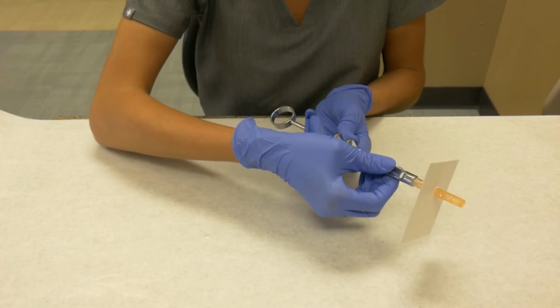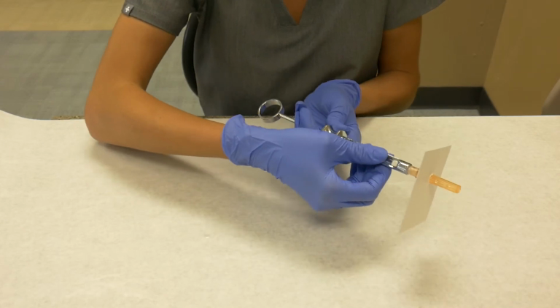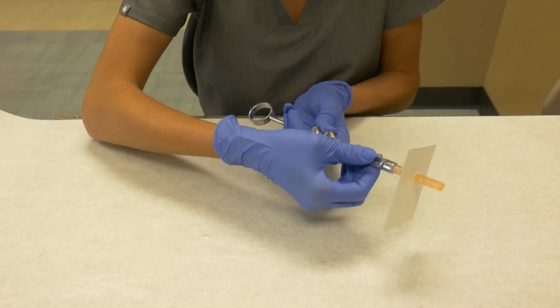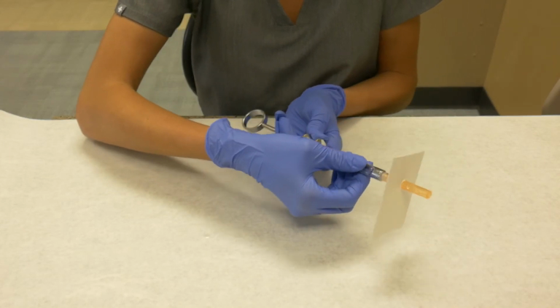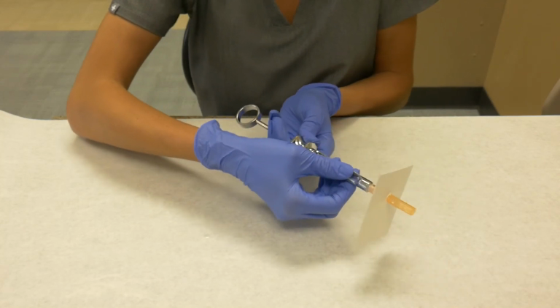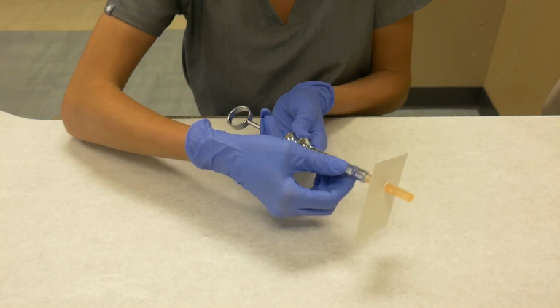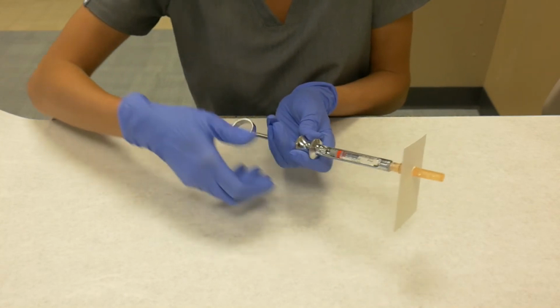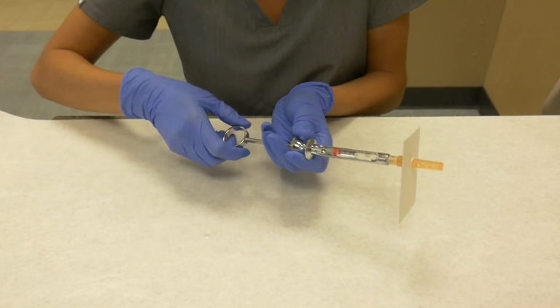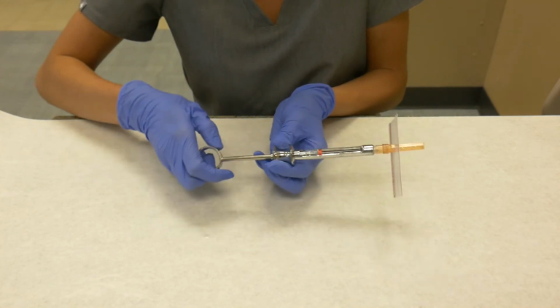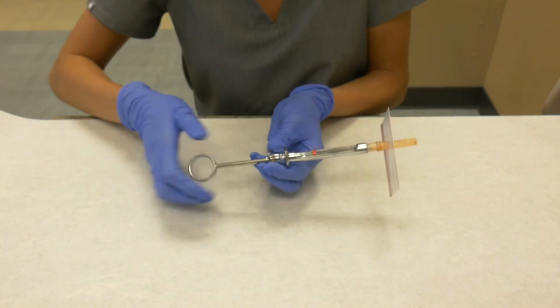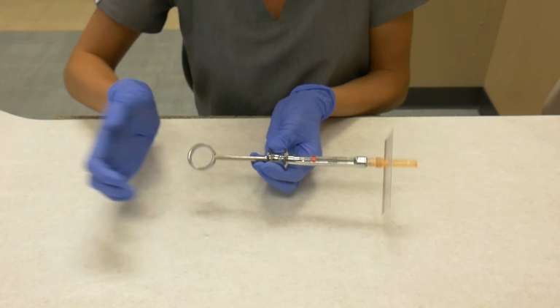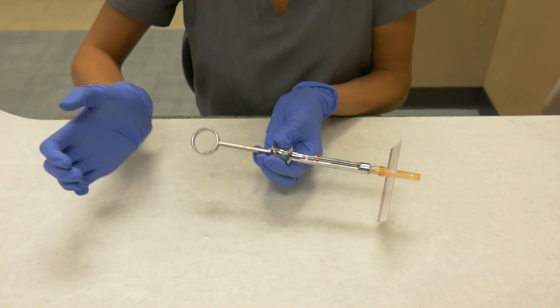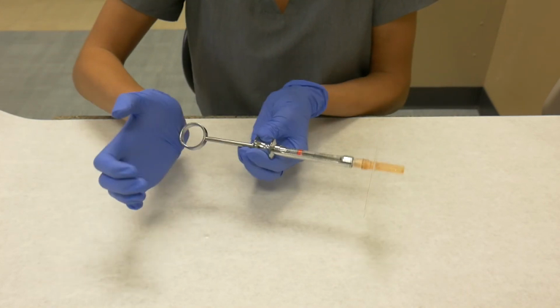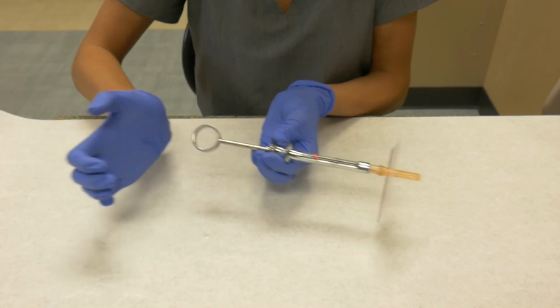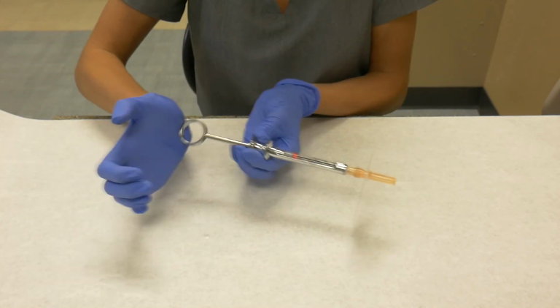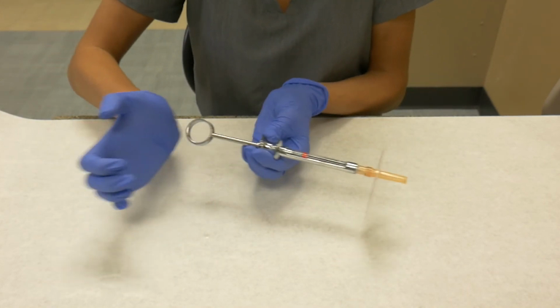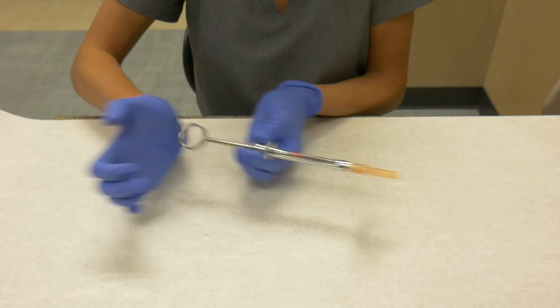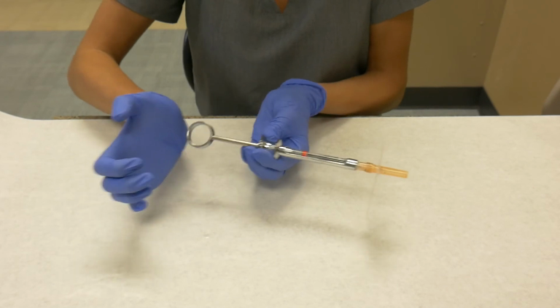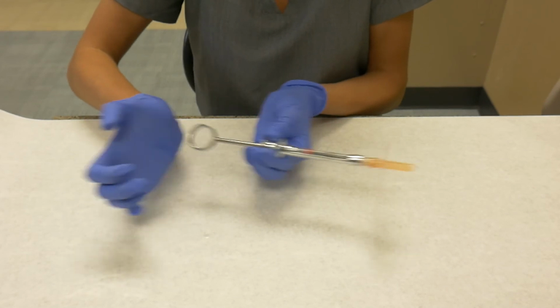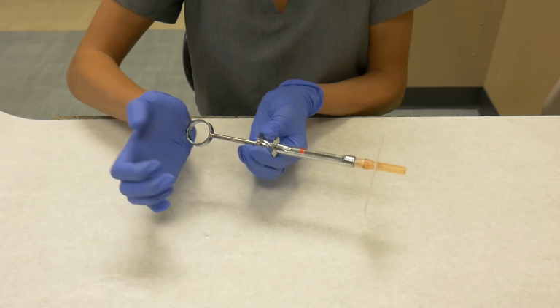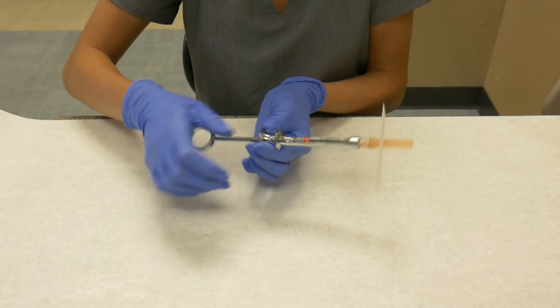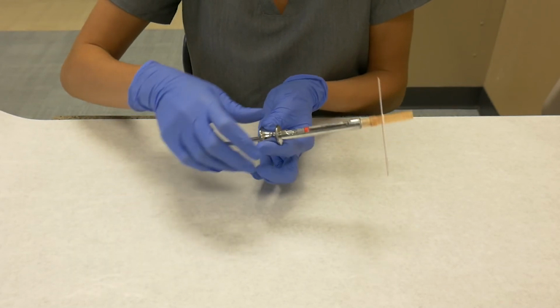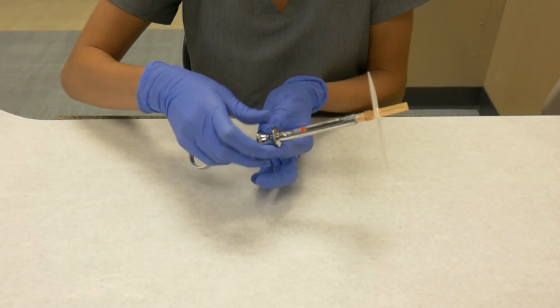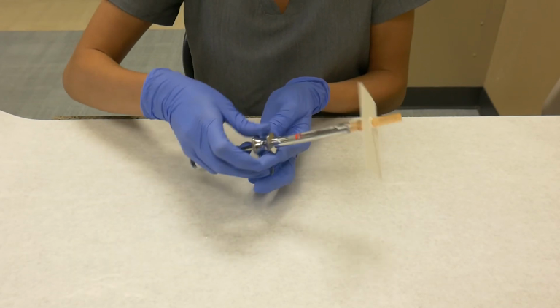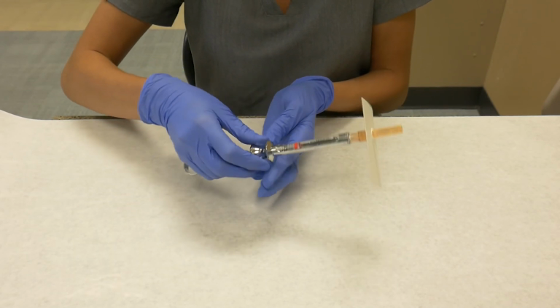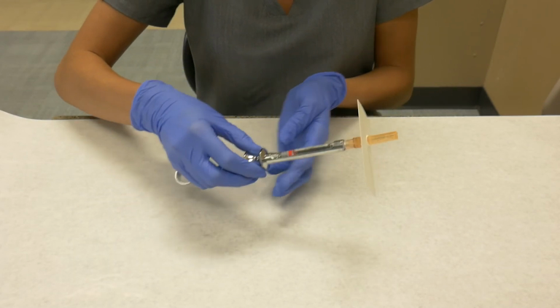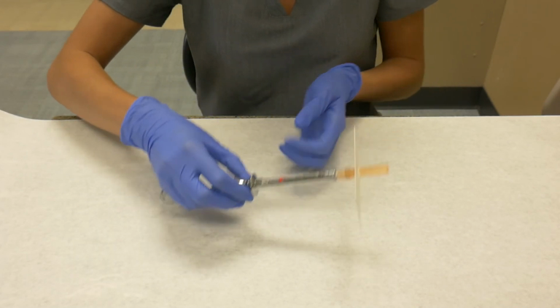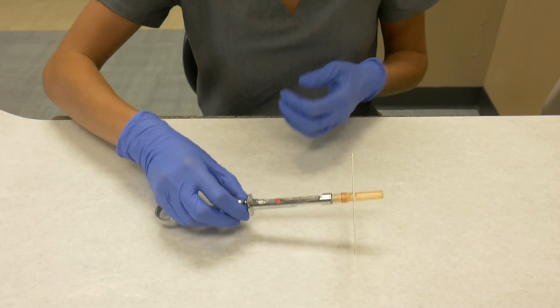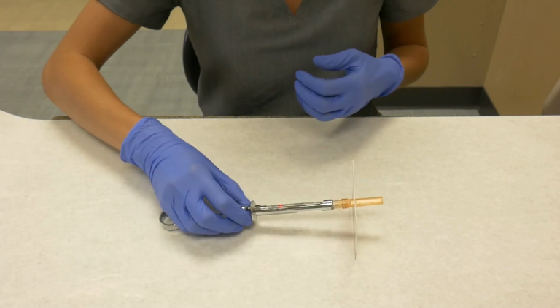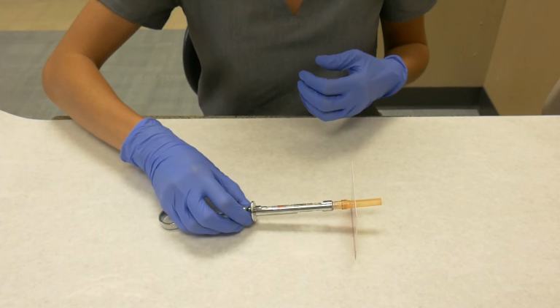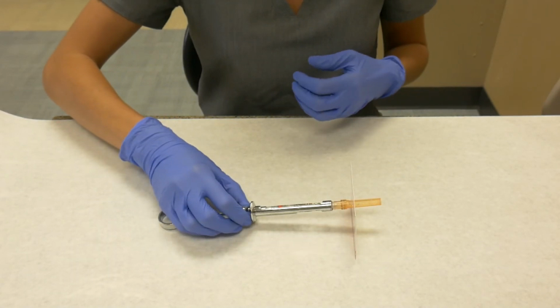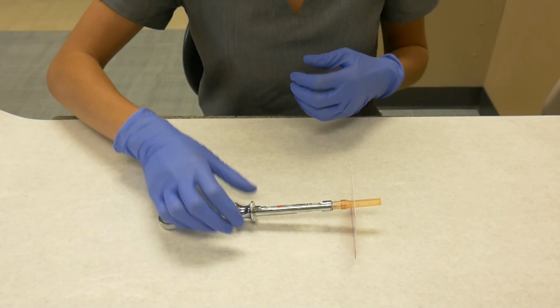Slide the cartridge forward to engage the other side of the needle, and give a few taps on the thumb ring in order to engage the harpoon into the rubber stopper of the cartridge.